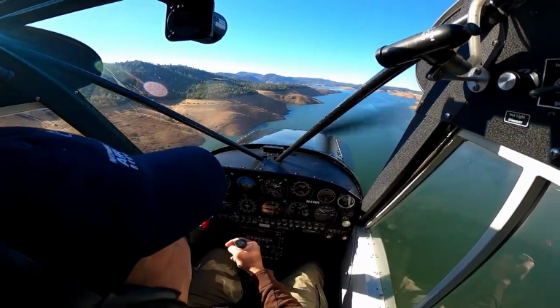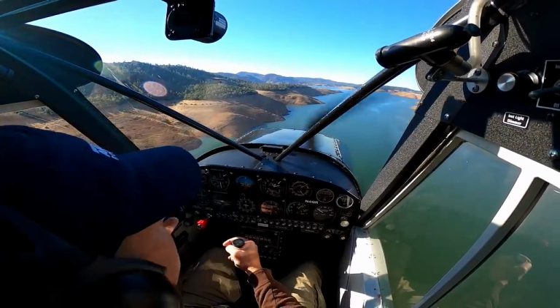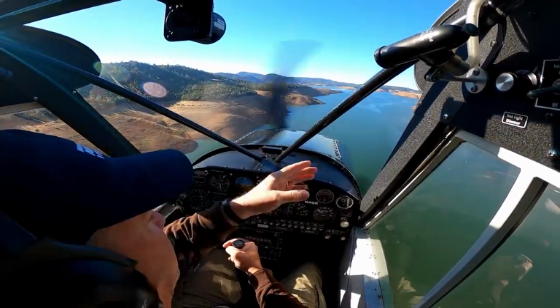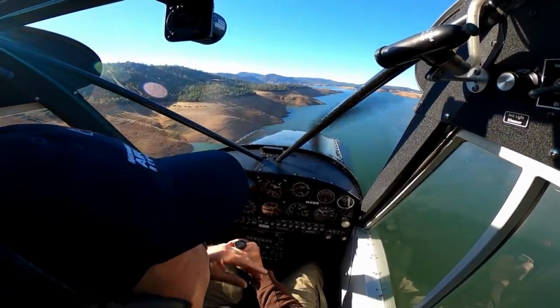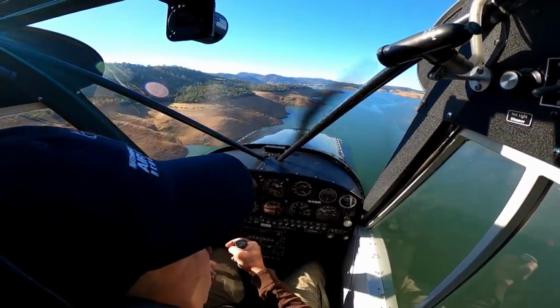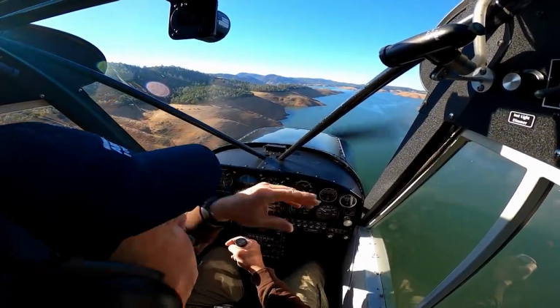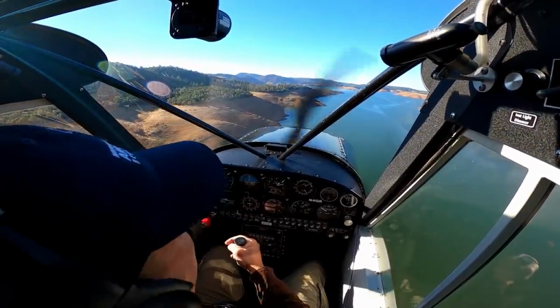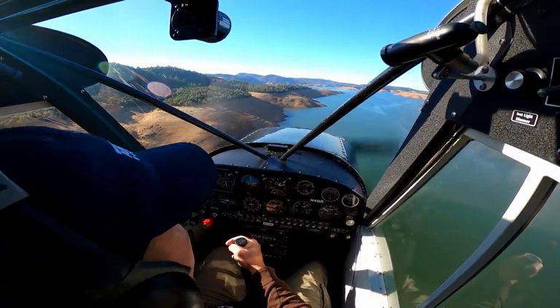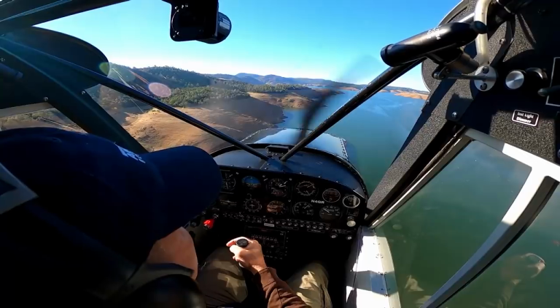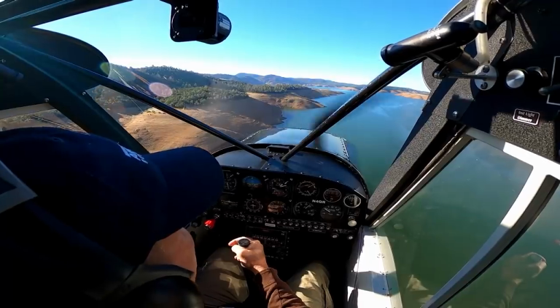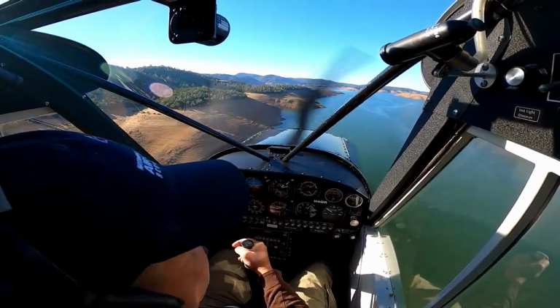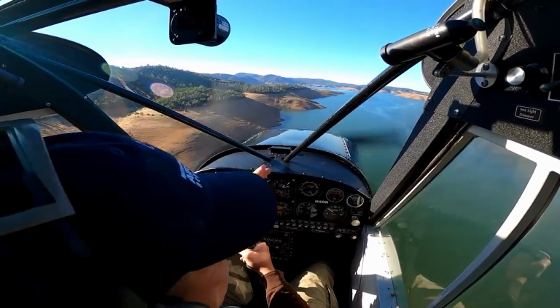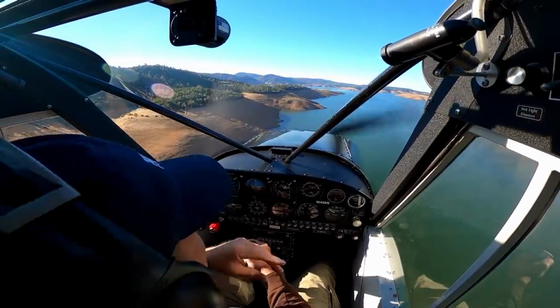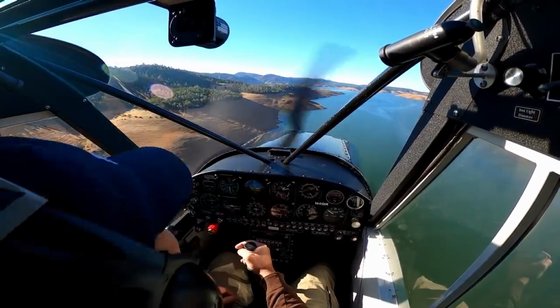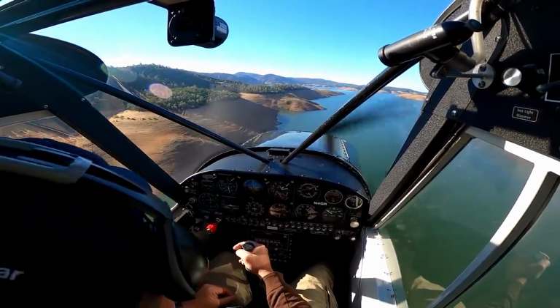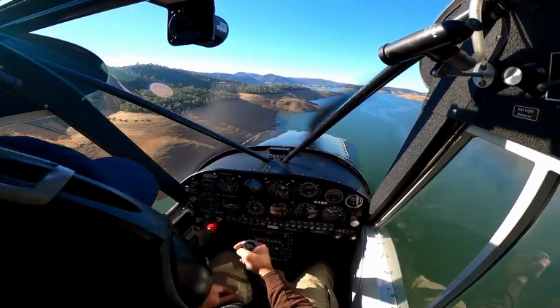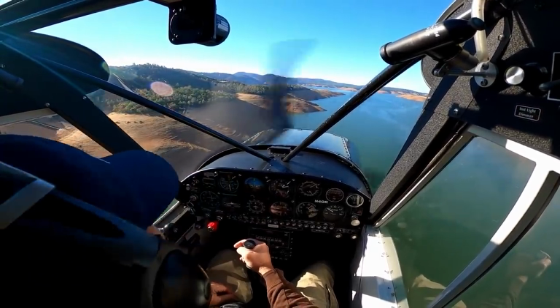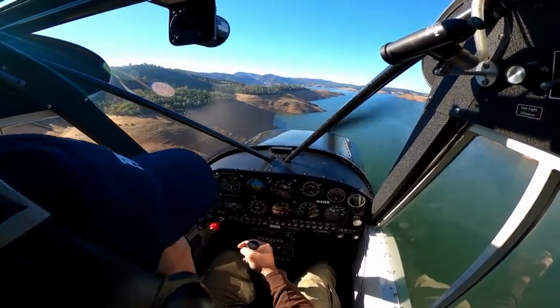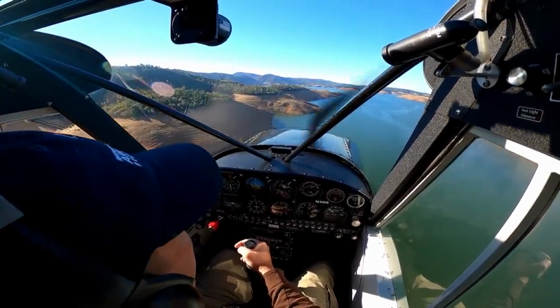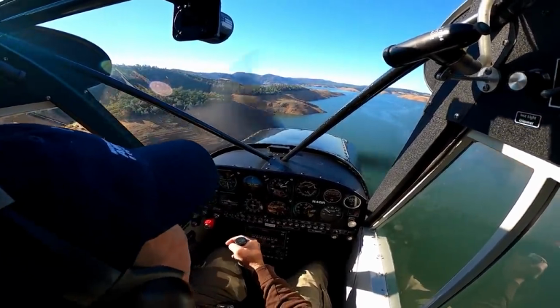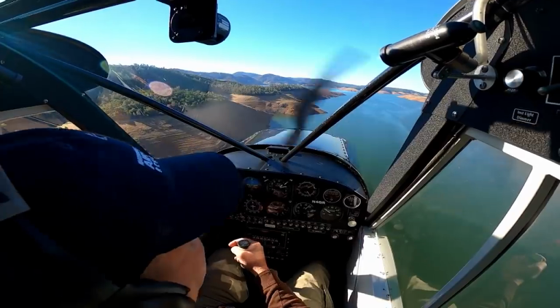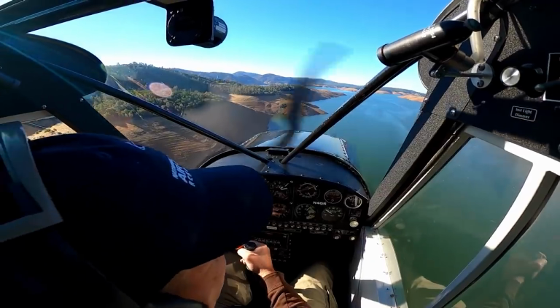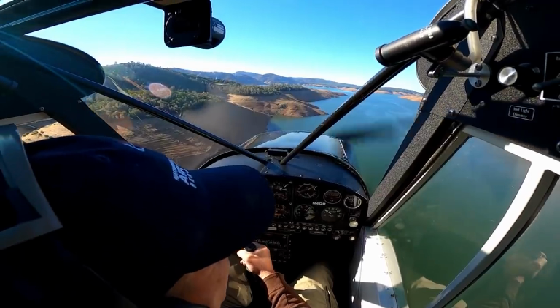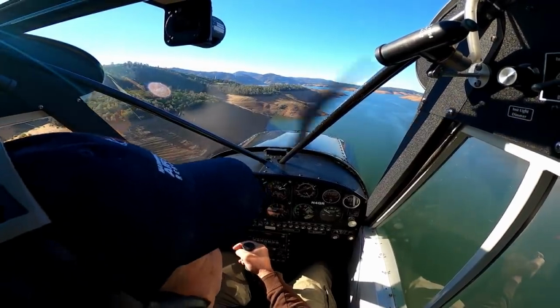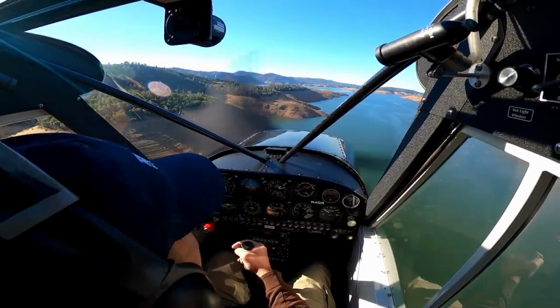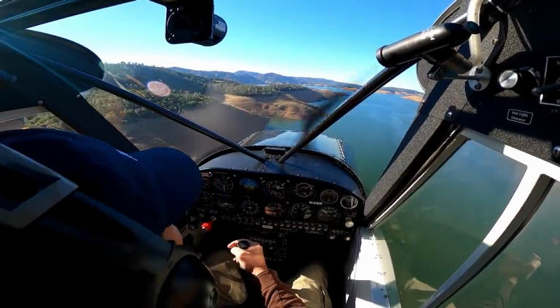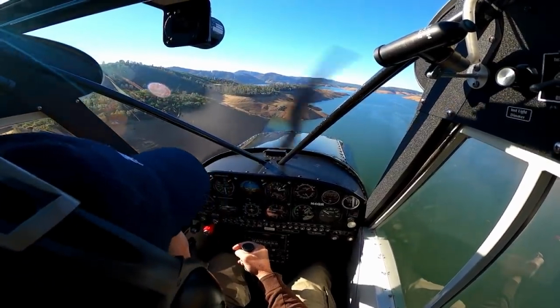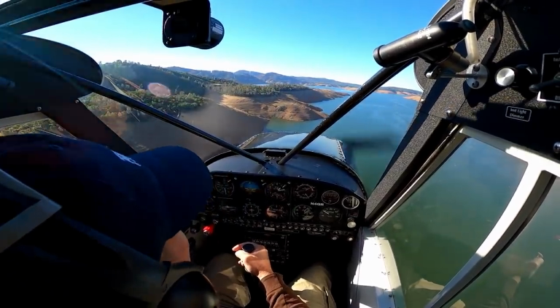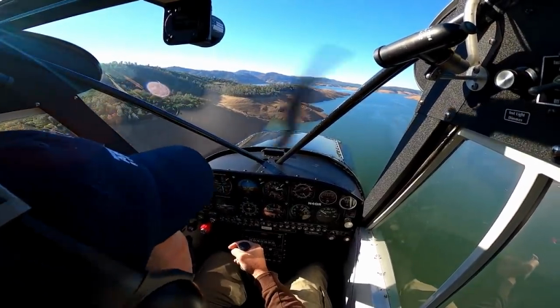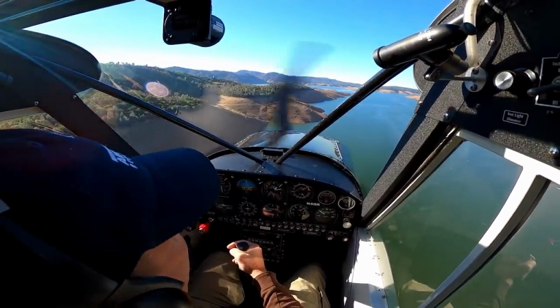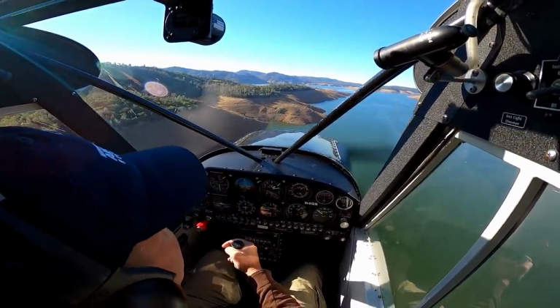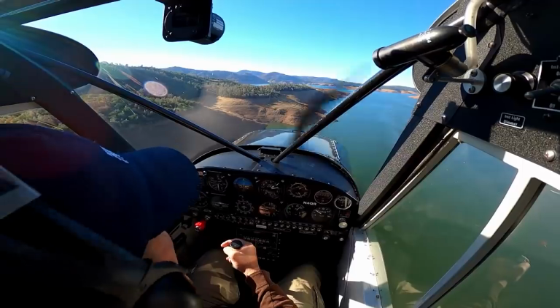We covered the entire emergency here at Oroville with the spillway back a few years ago — that's kind of what put this channel on the map — and the entire rebuild of that project. Just fascinating.